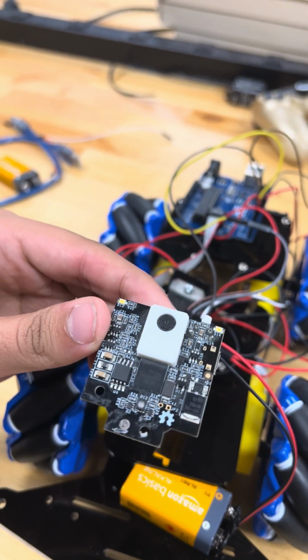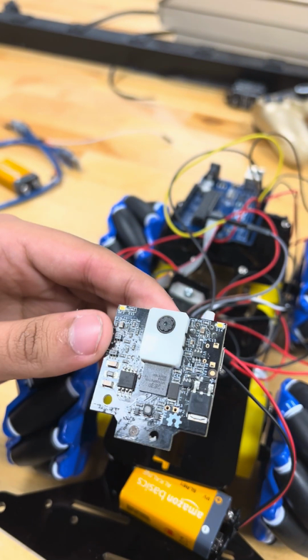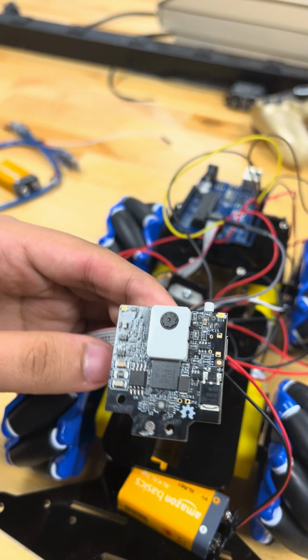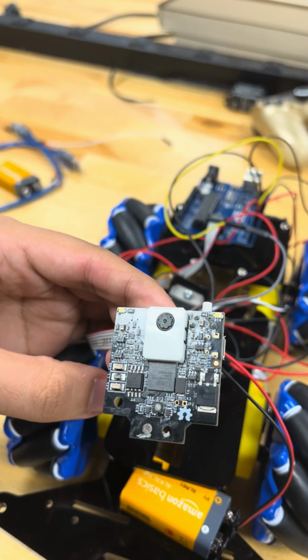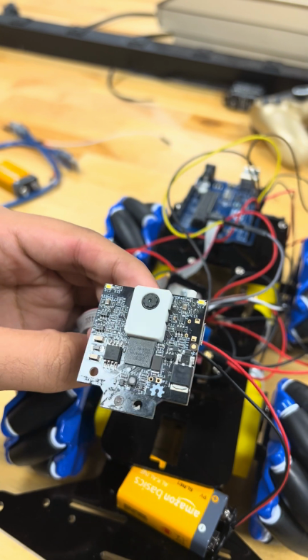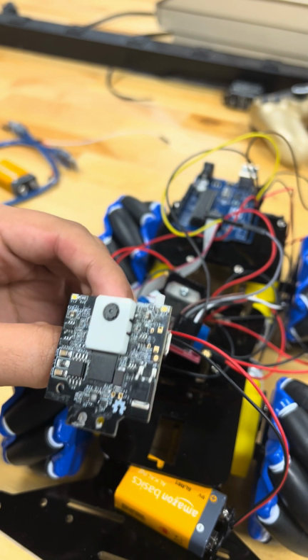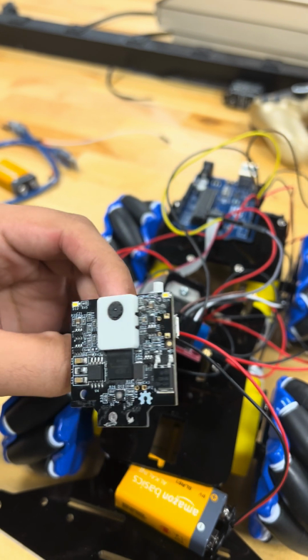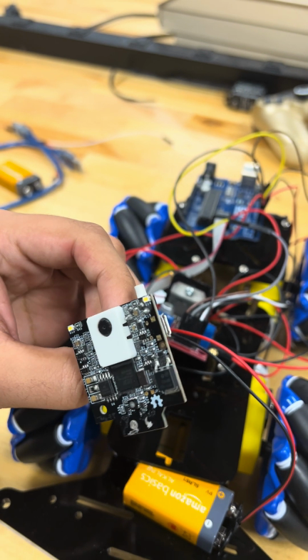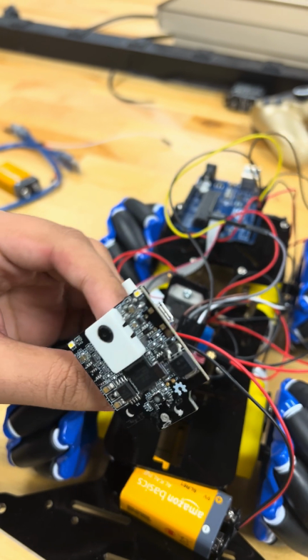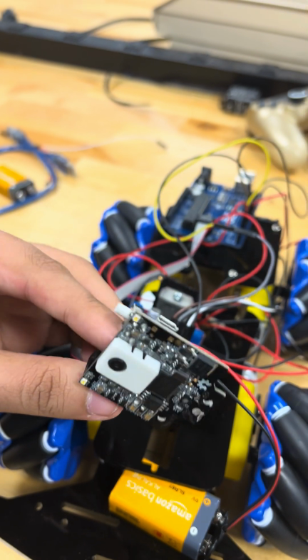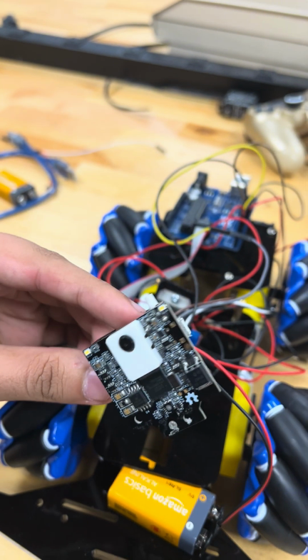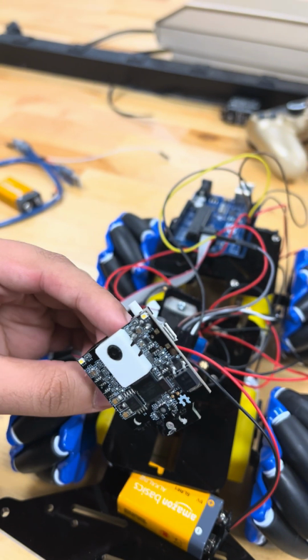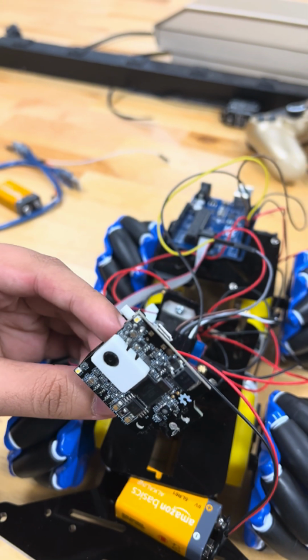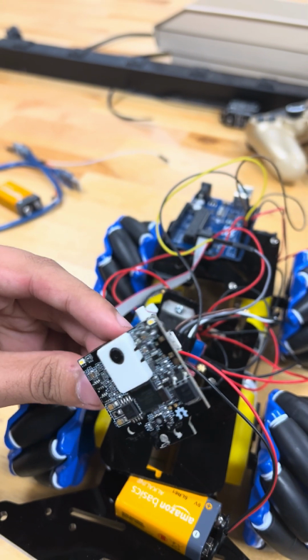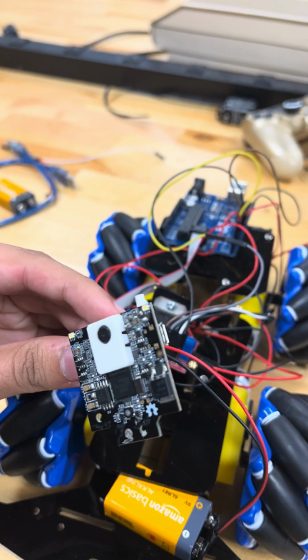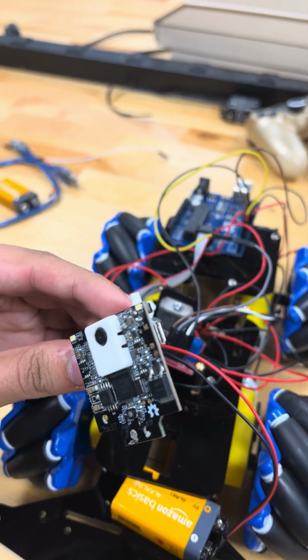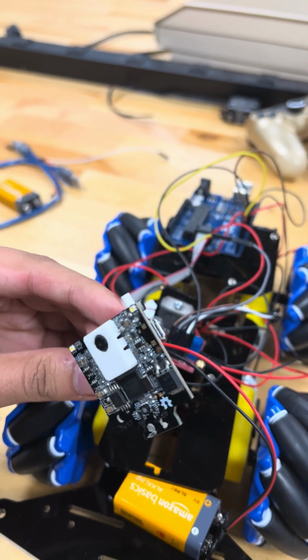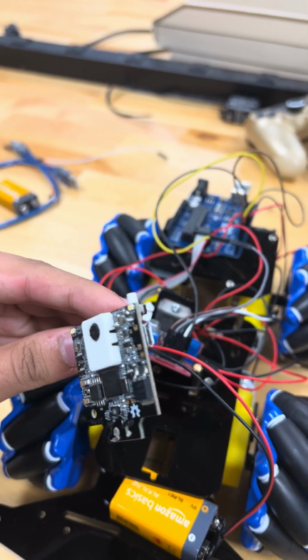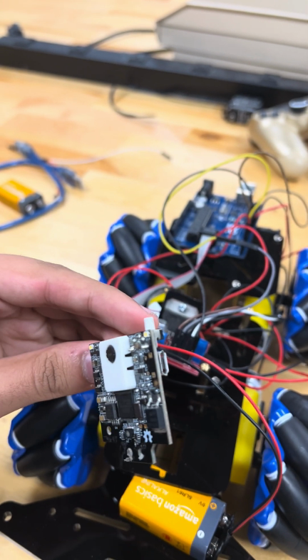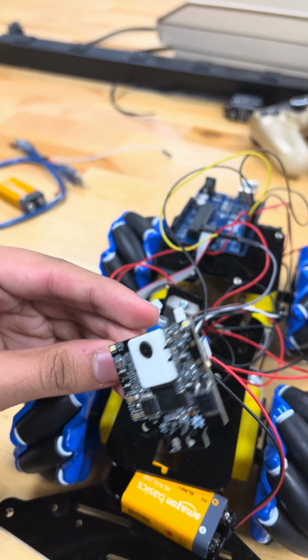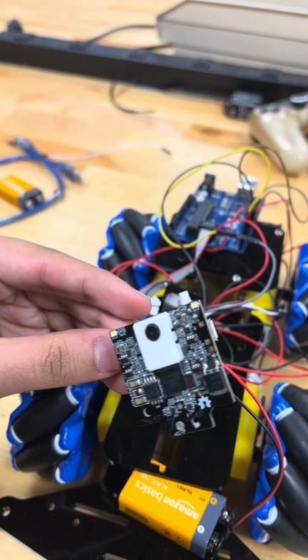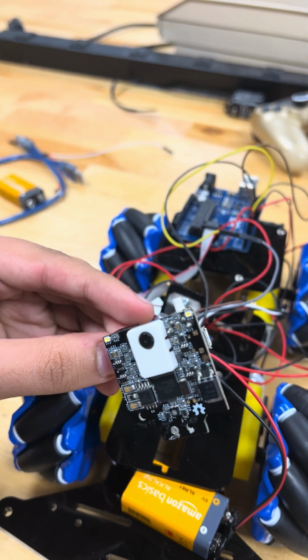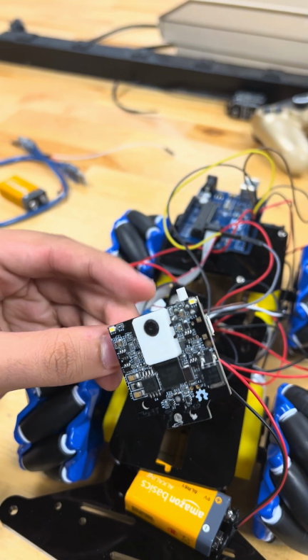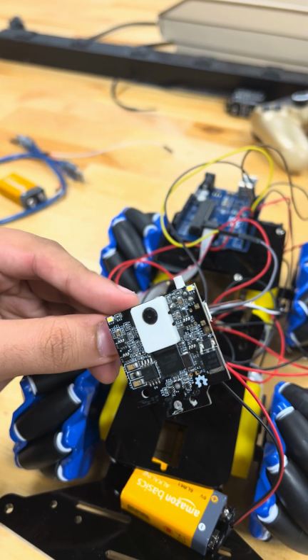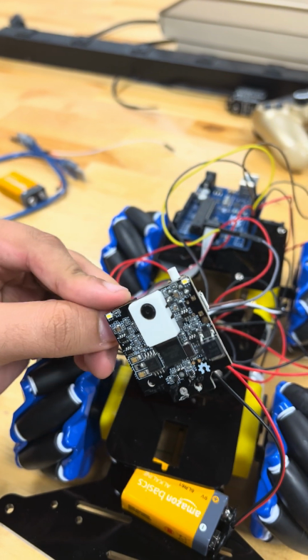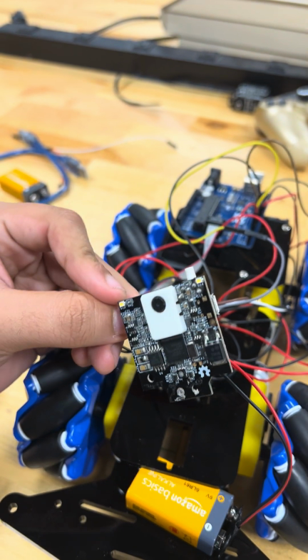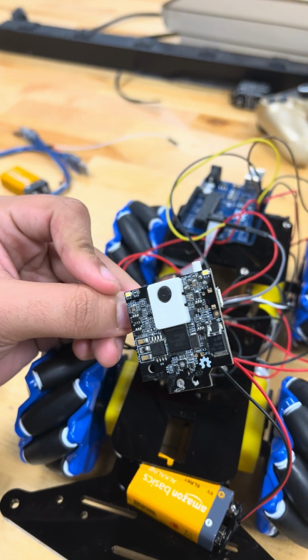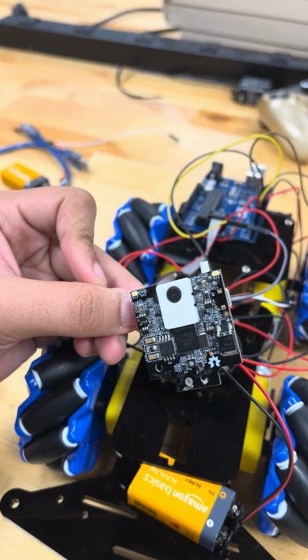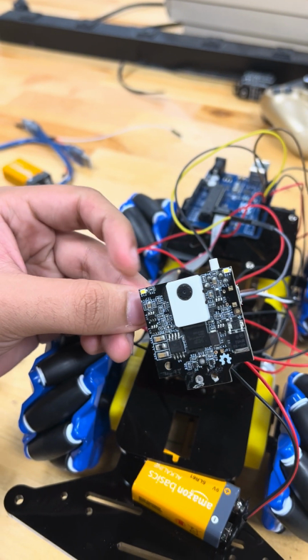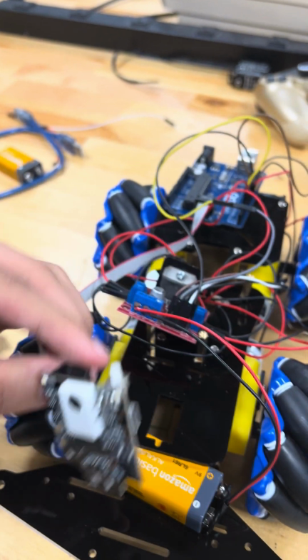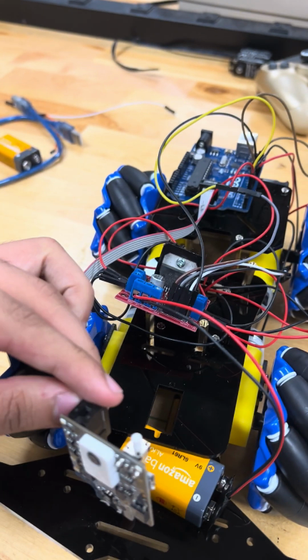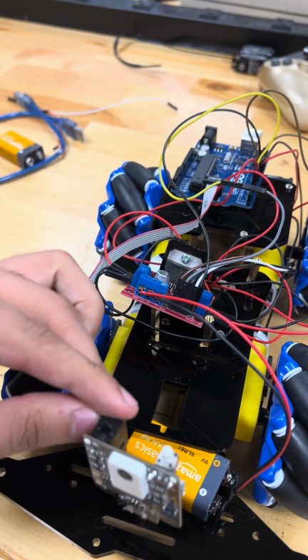The Pixy 2.2 helps significantly with color tracking and image tracking, giving us another source of visualization for the robot.